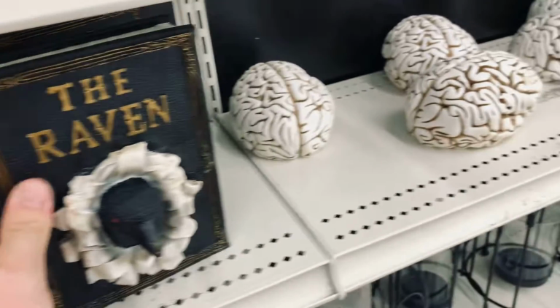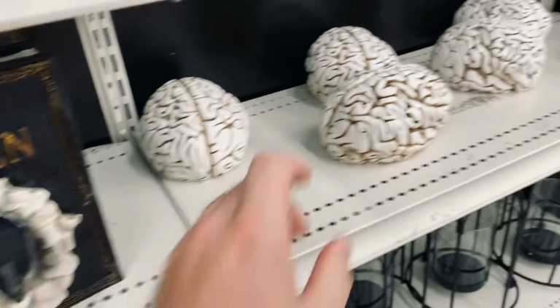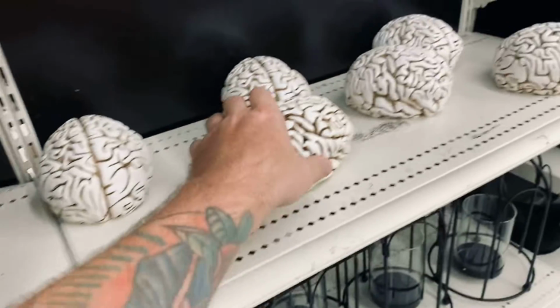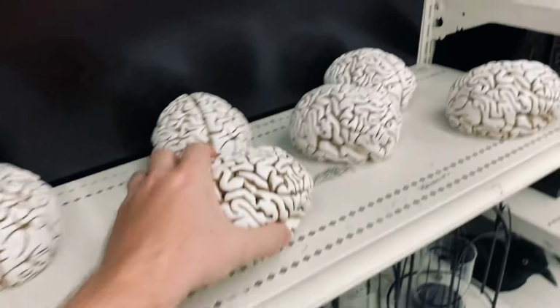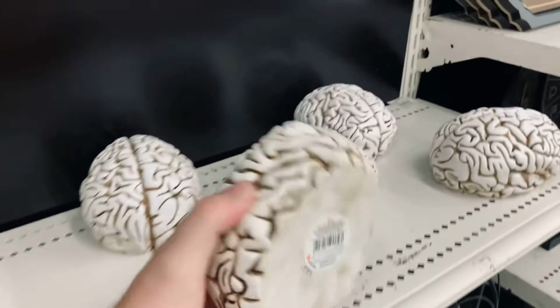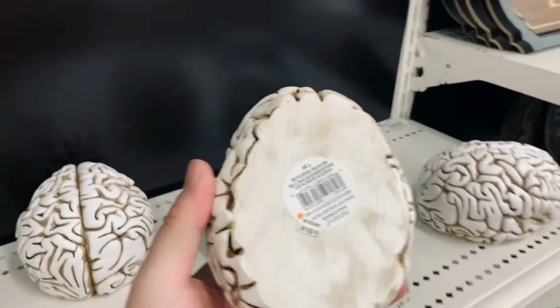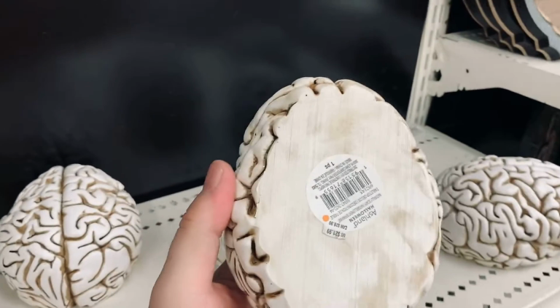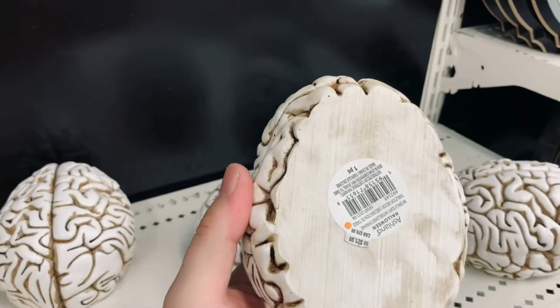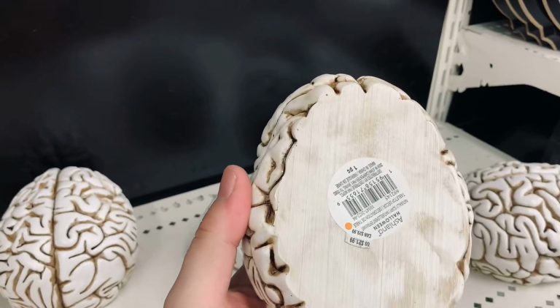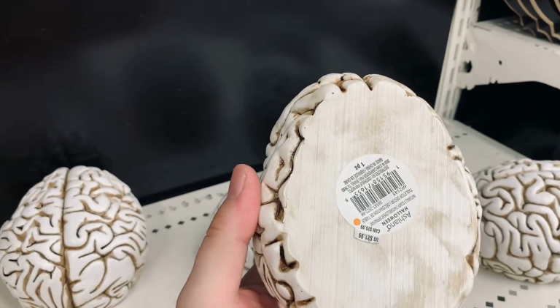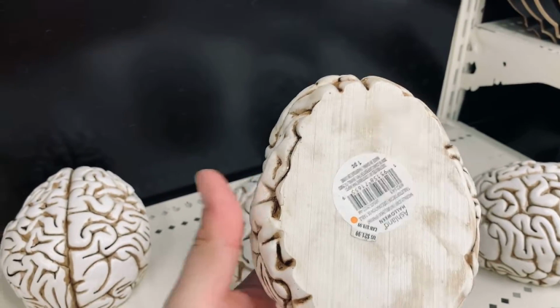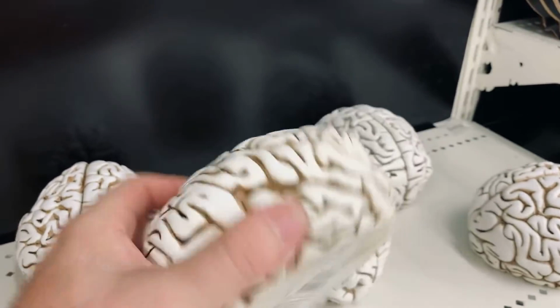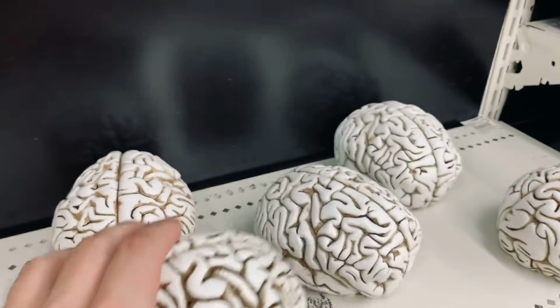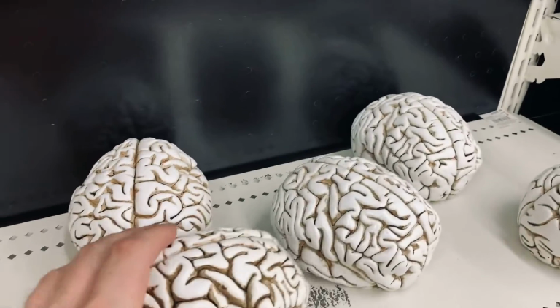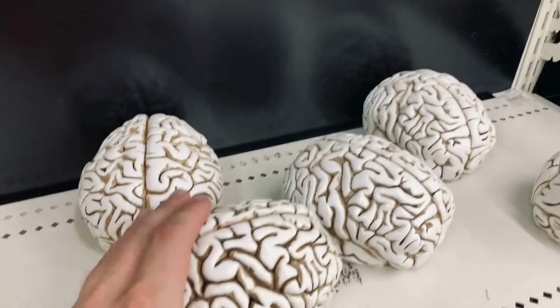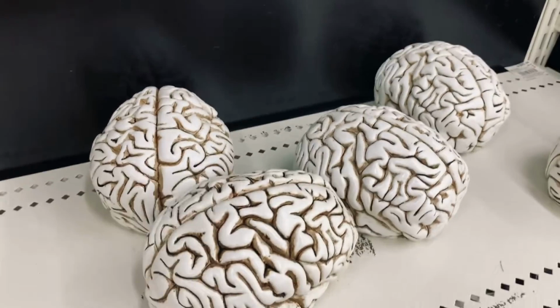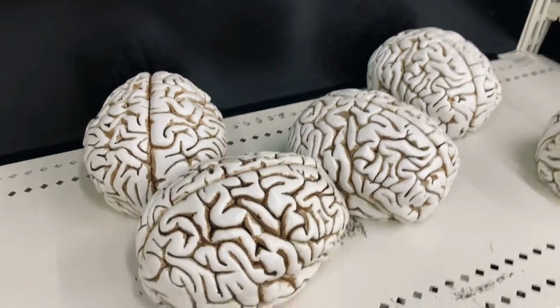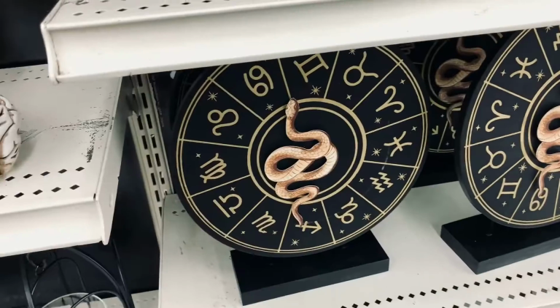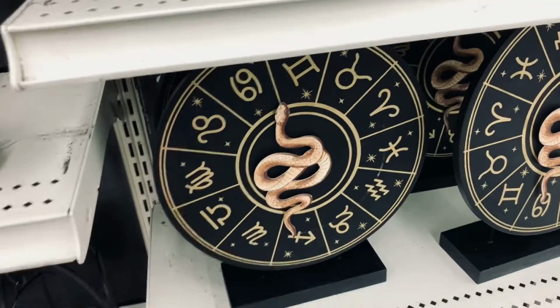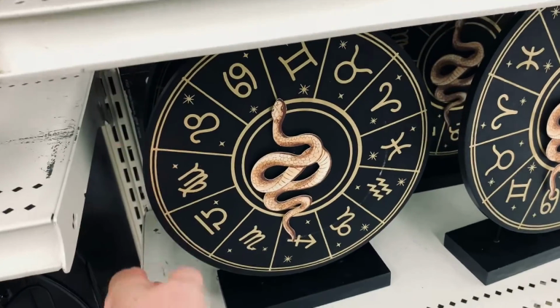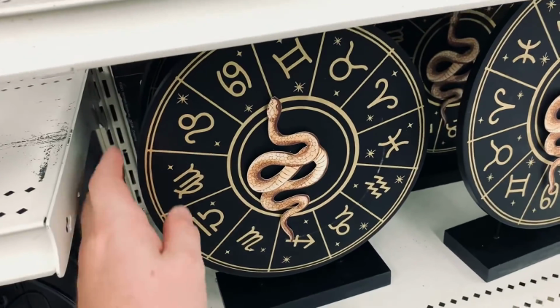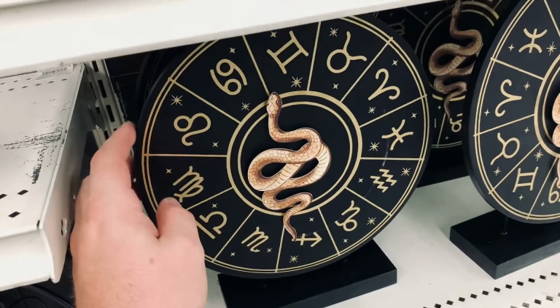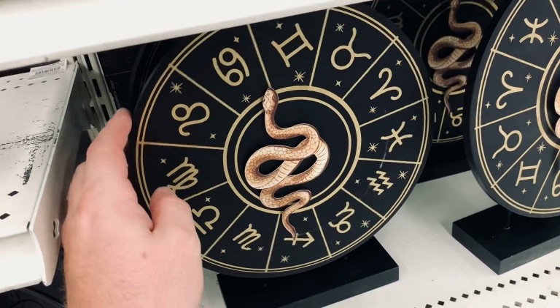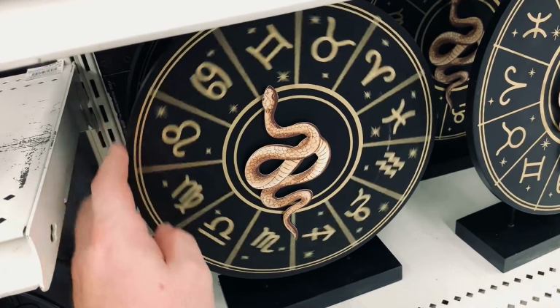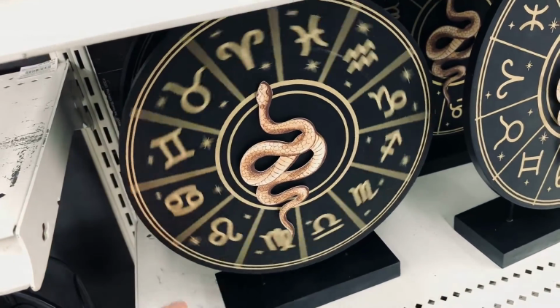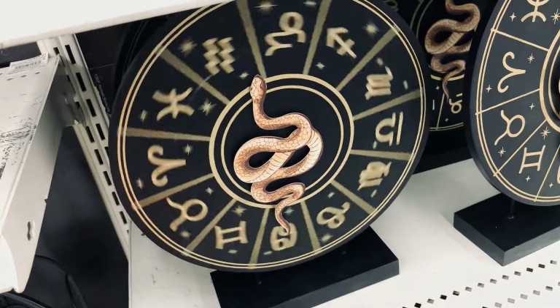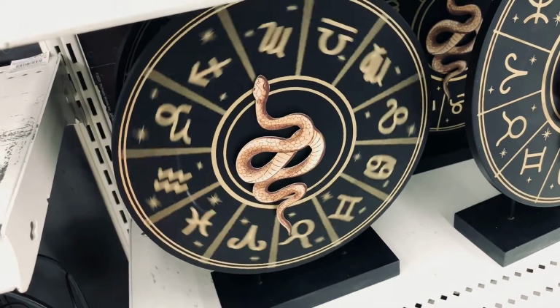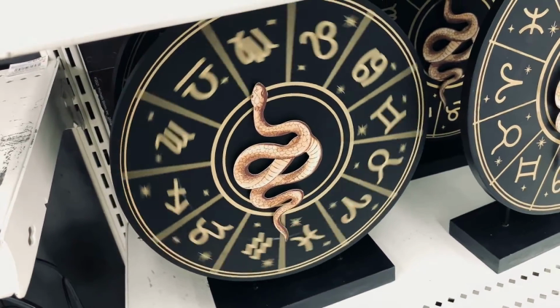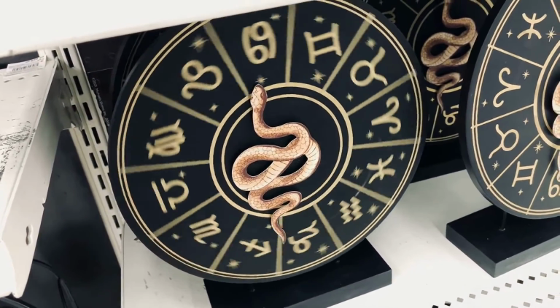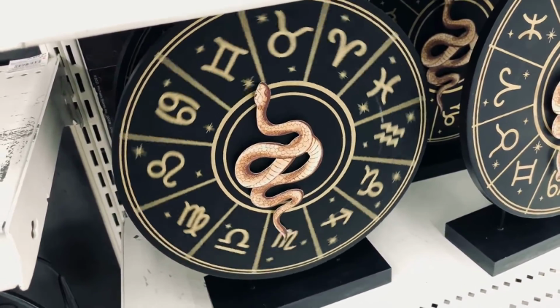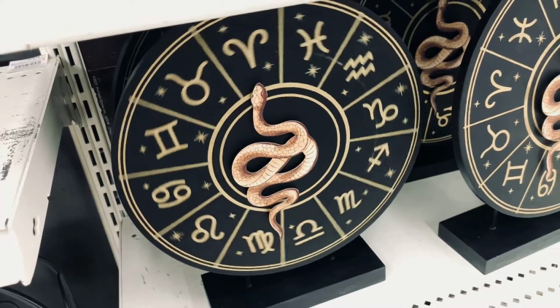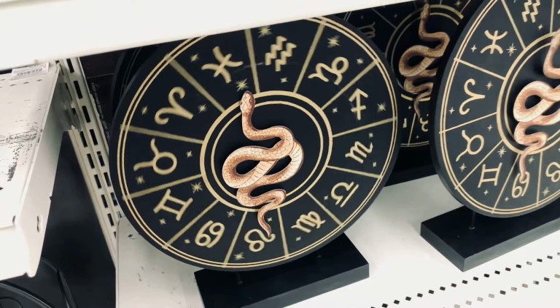Ooh, check out this brain — I like the color of that, $21.99. So I have not seen this before. This is really cool — look at that, it spins.